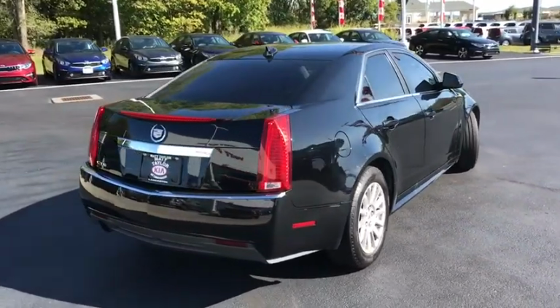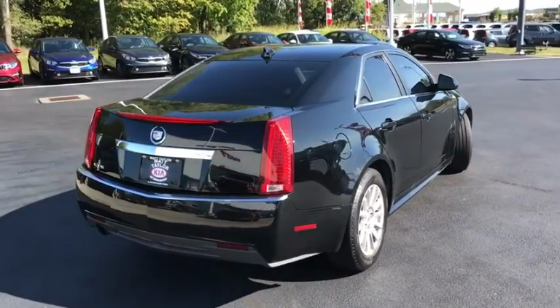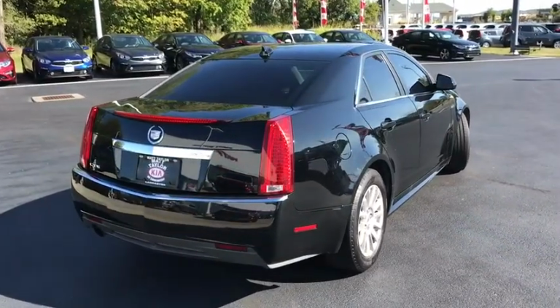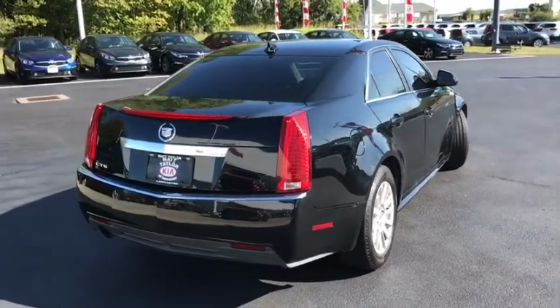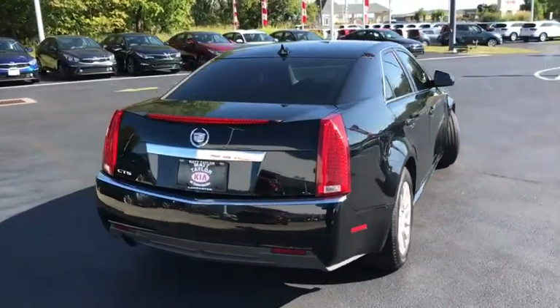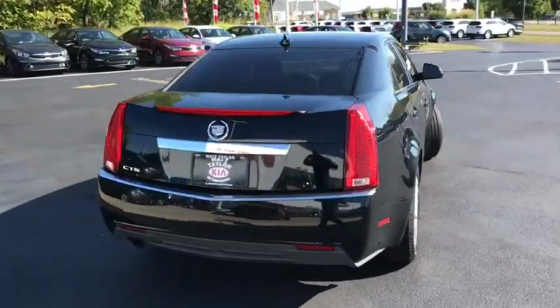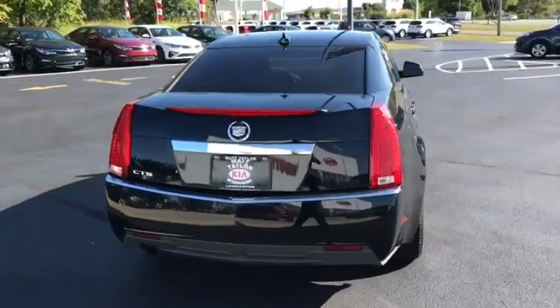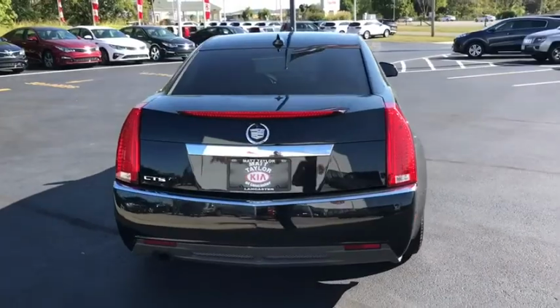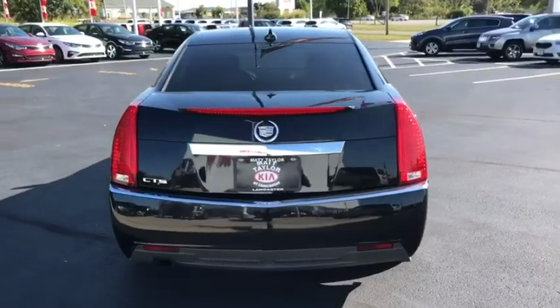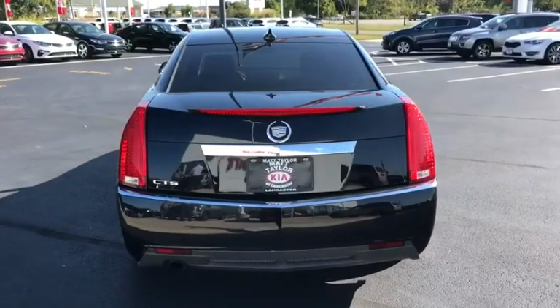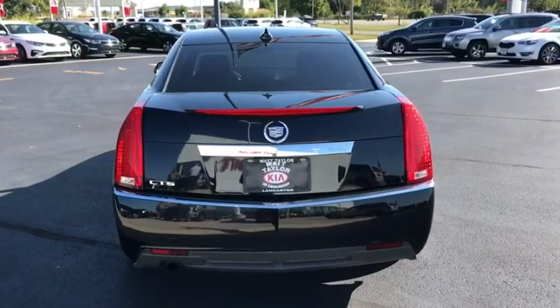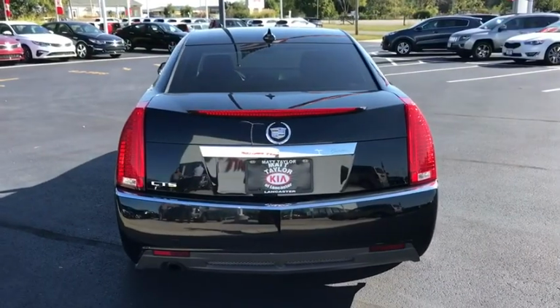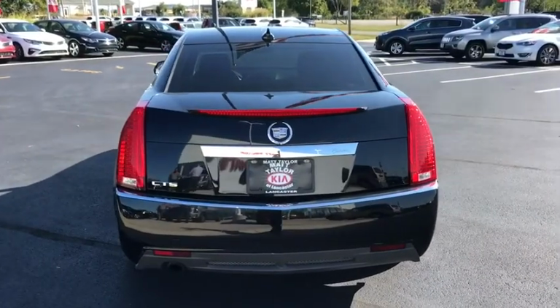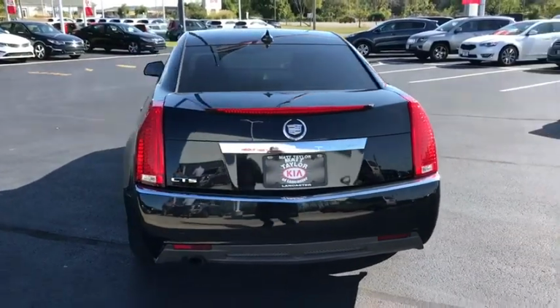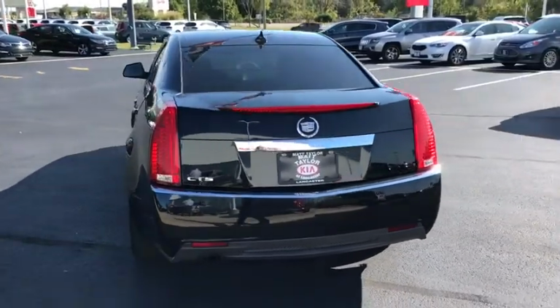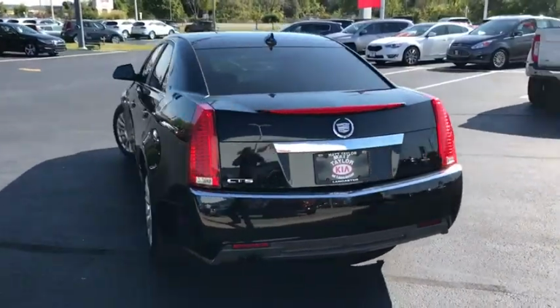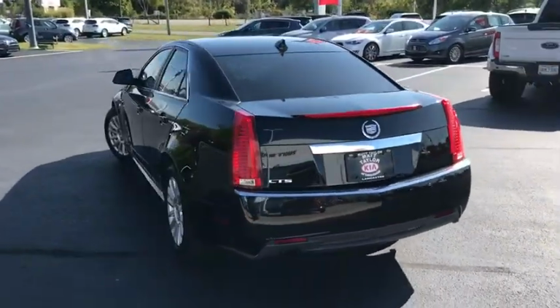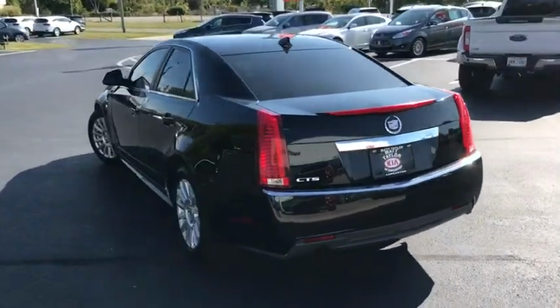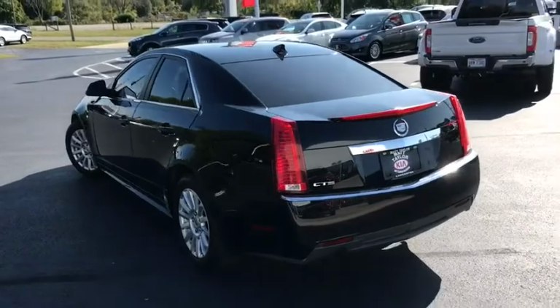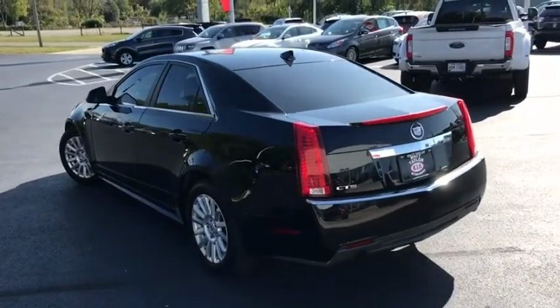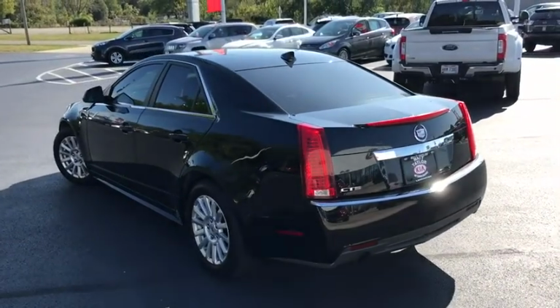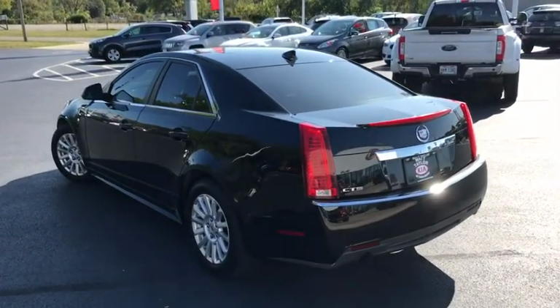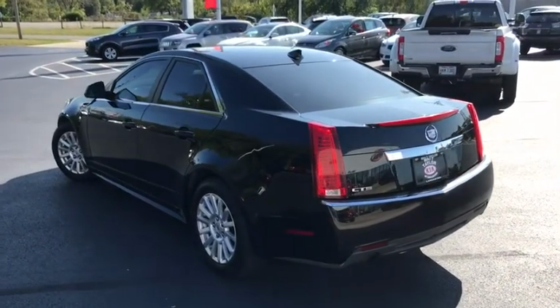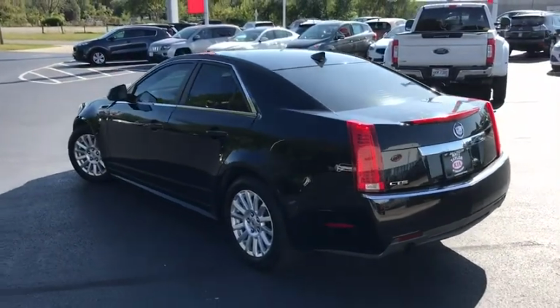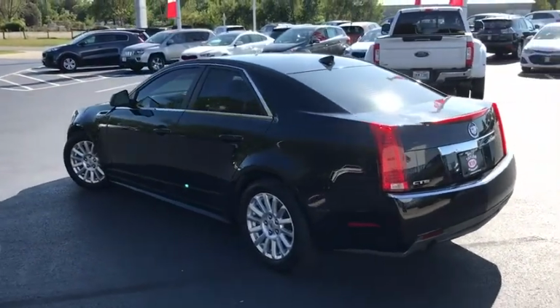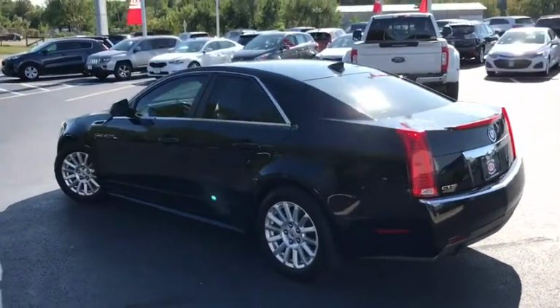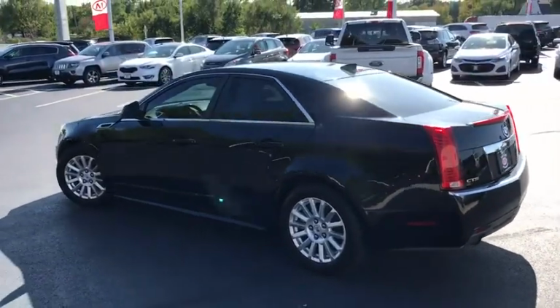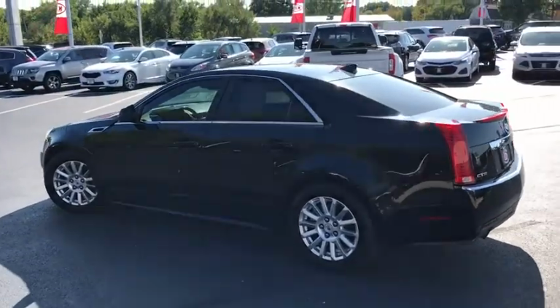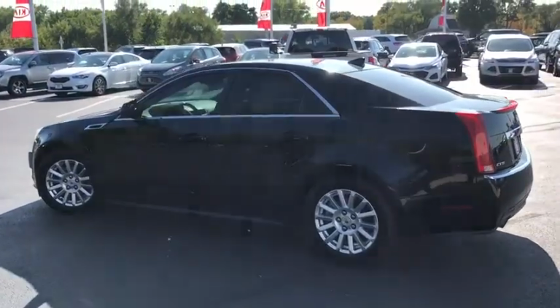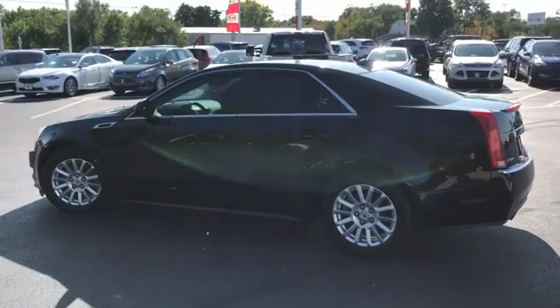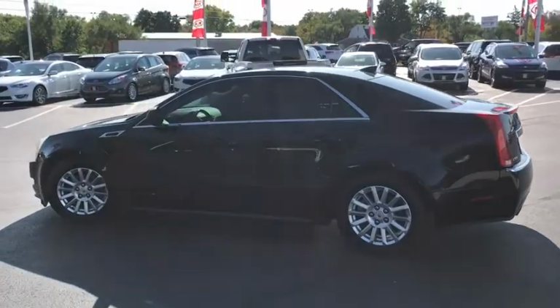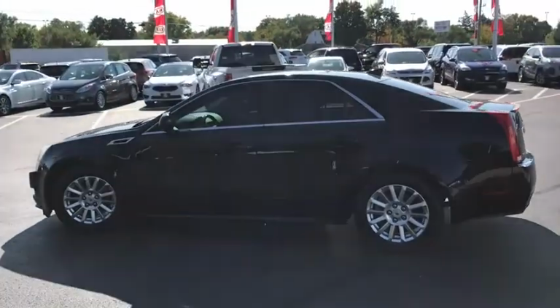This vehicle has less than 90,000 miles. Here are some of this vehicle's great options: power passenger seat, traction control, leather-wrapped steering wheel, dual airbags, AM-FM stereo with in-dash six-disc CD changer.